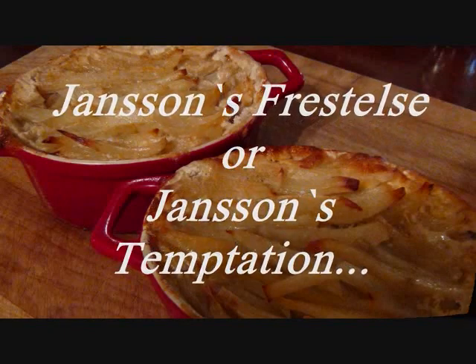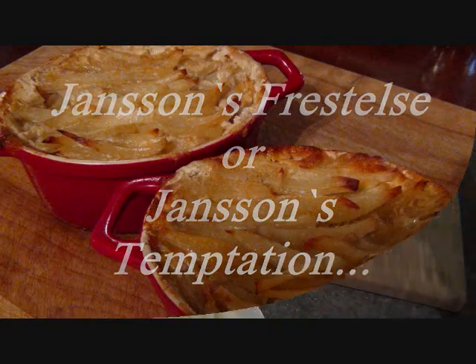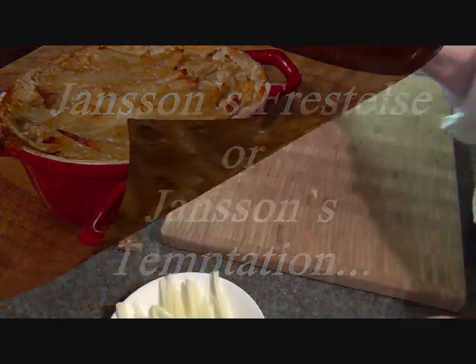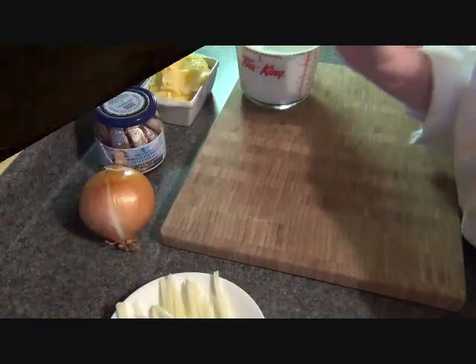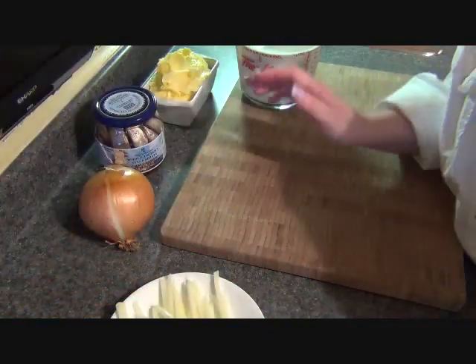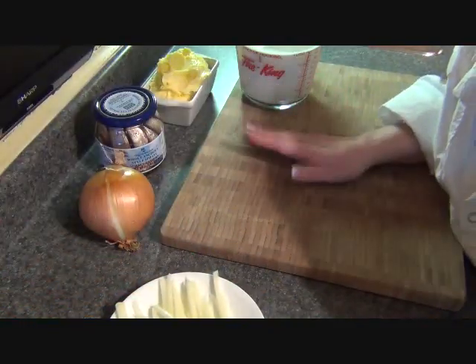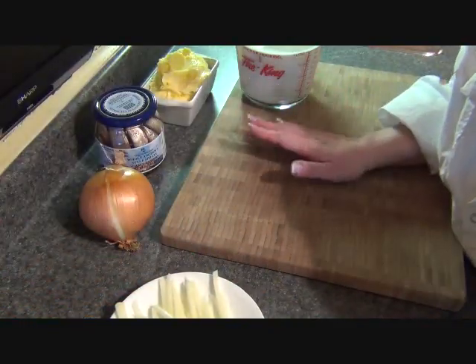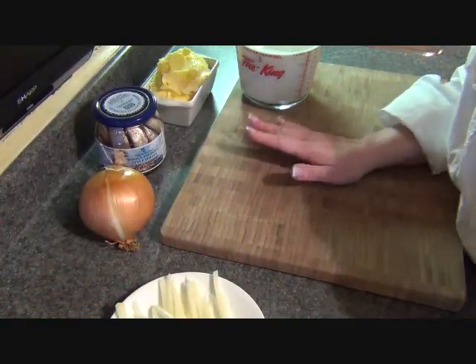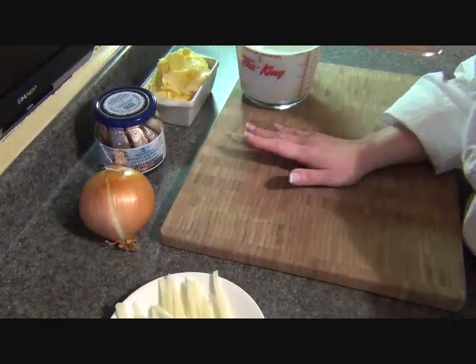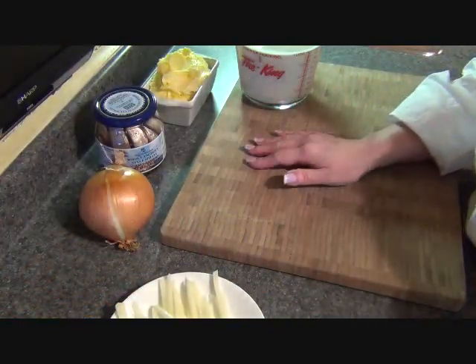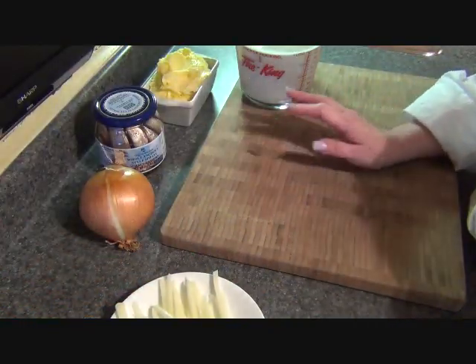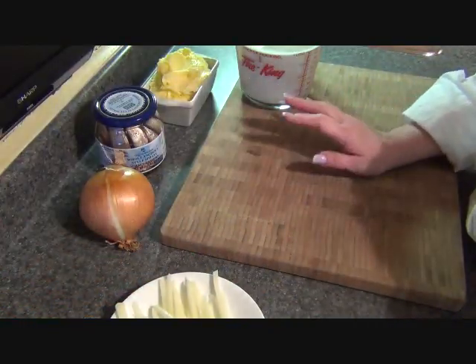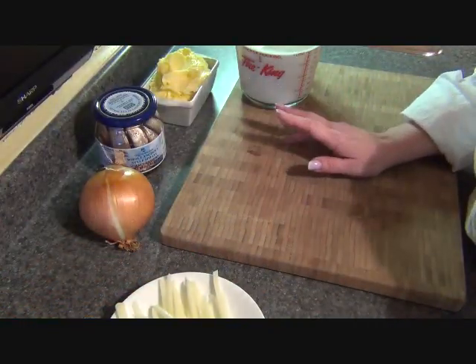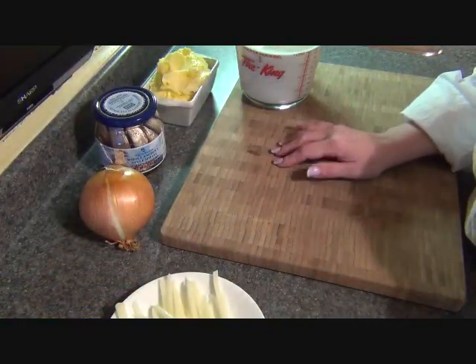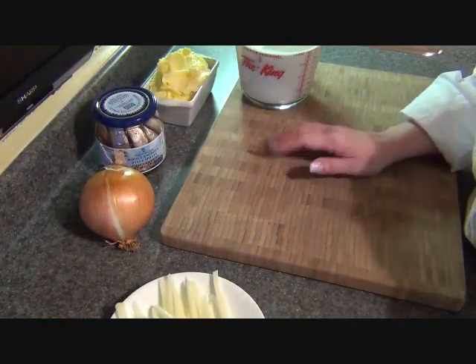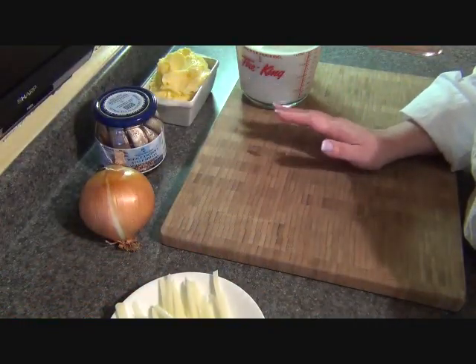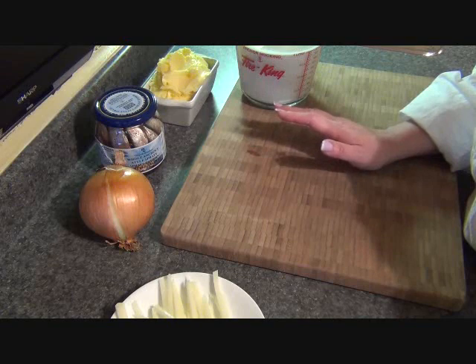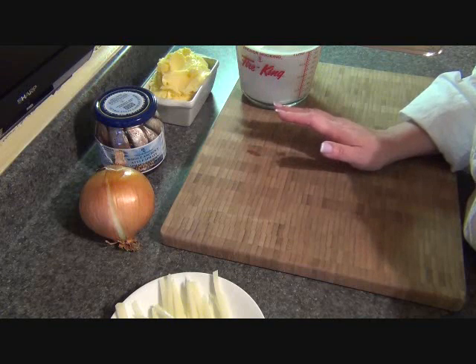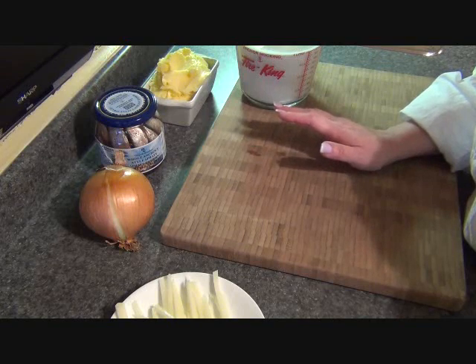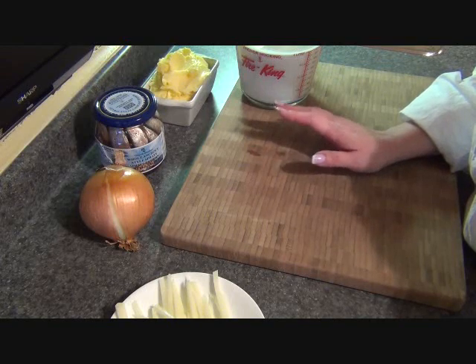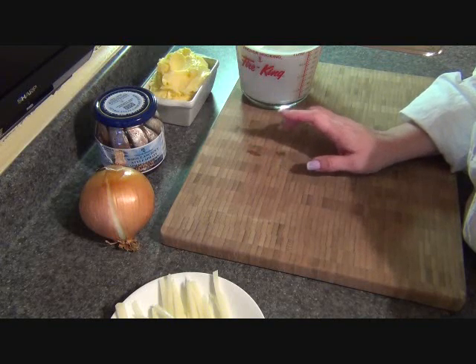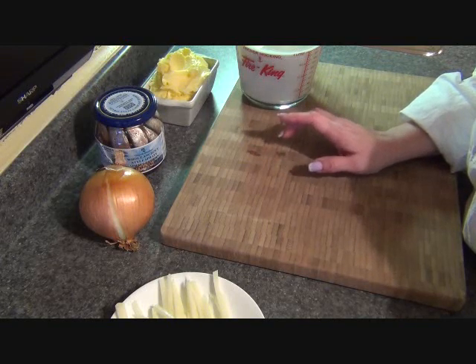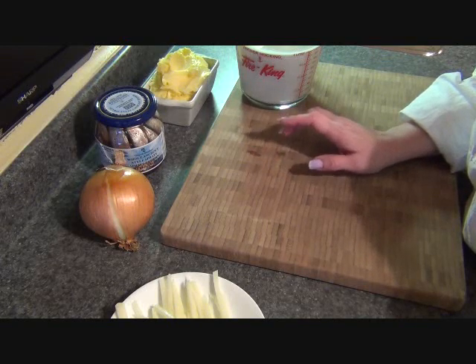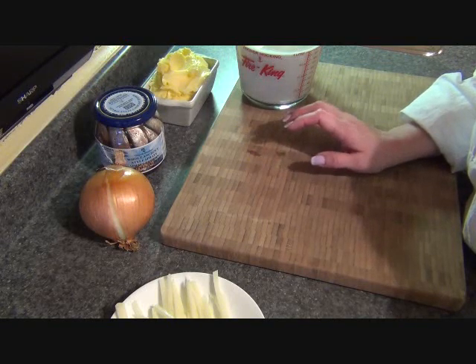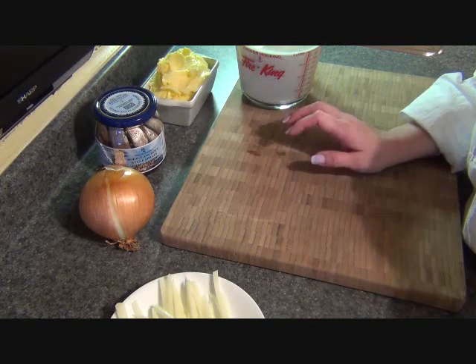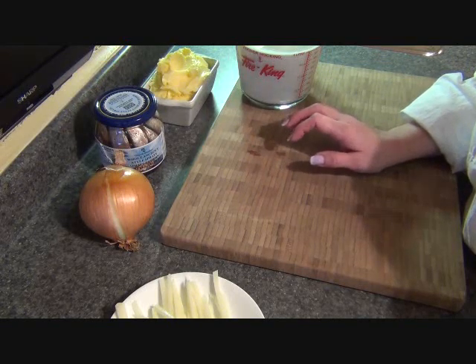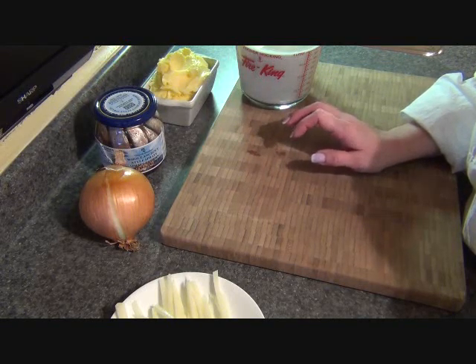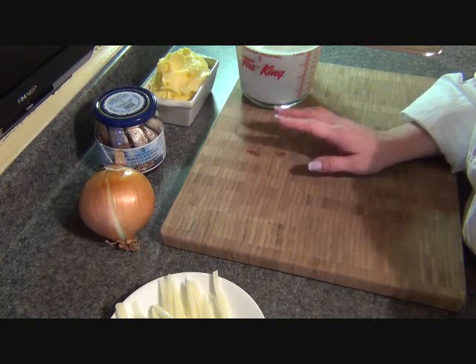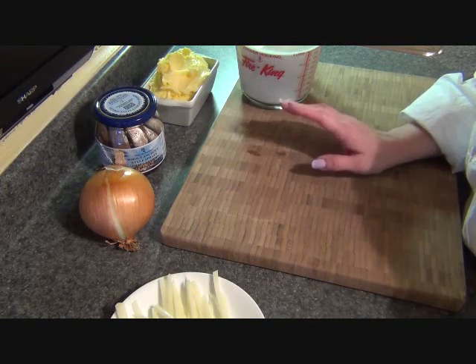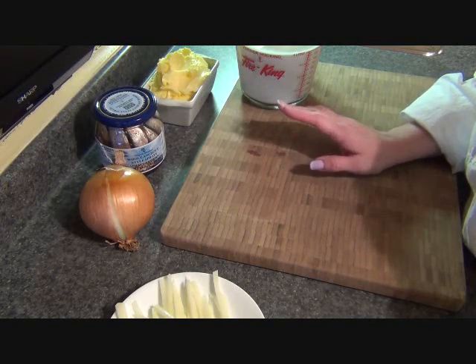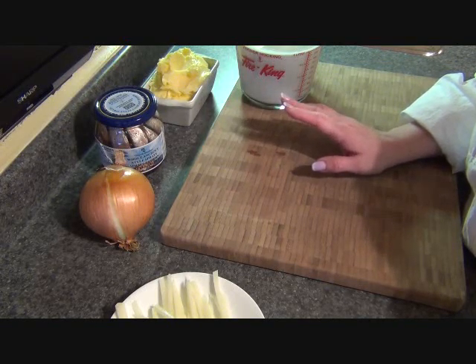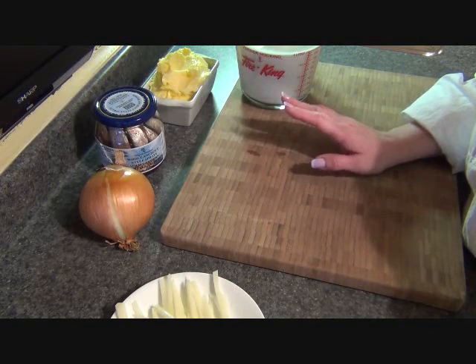Today we're going to make a traditional Swedish casserole. It's called Janssens — I think the English translation is Janssen's Temptation, though I'm not entirely sure.